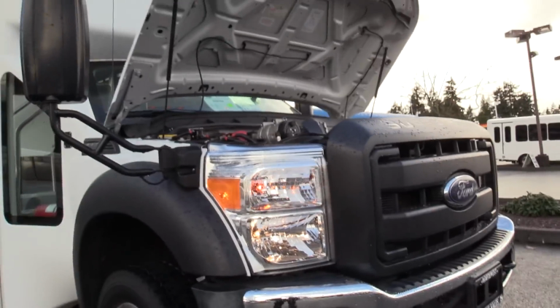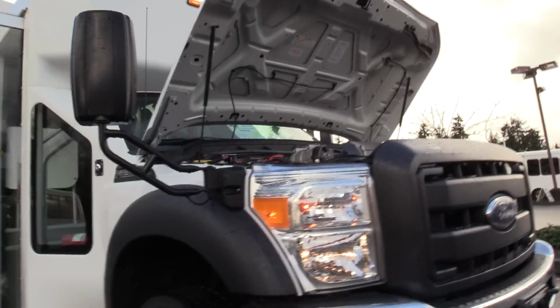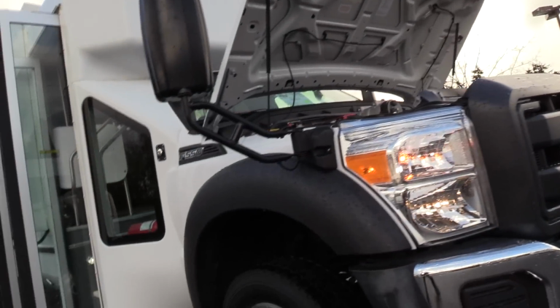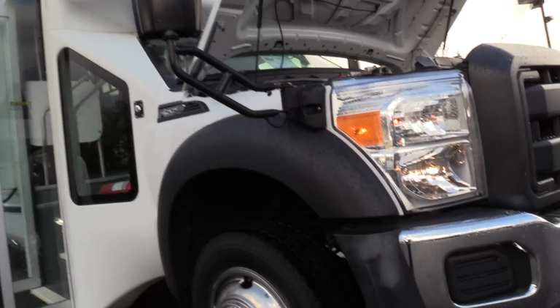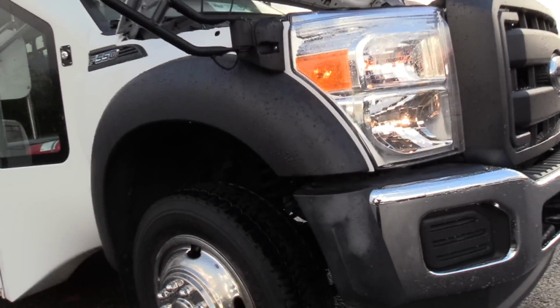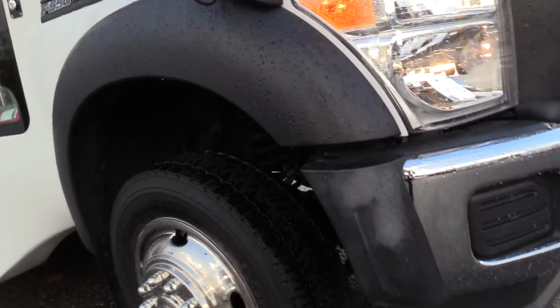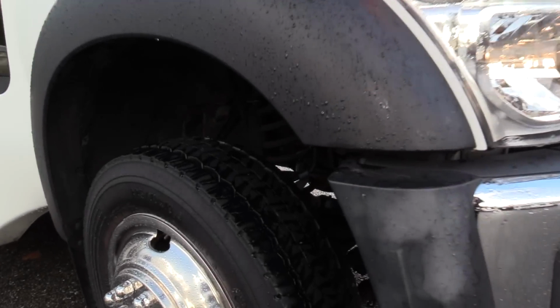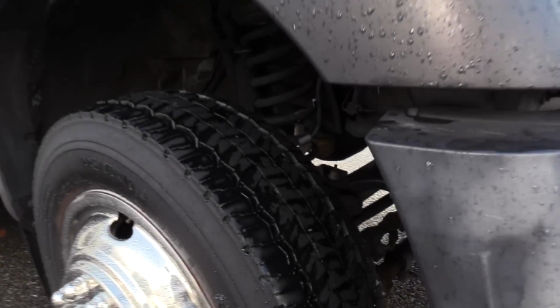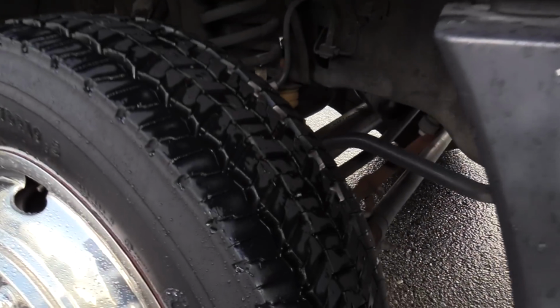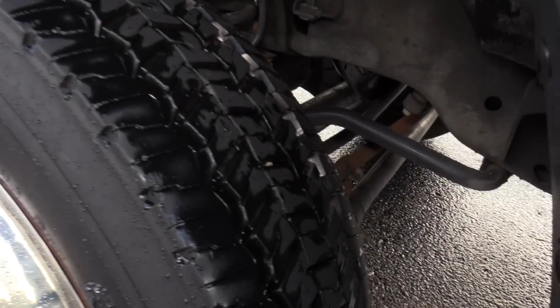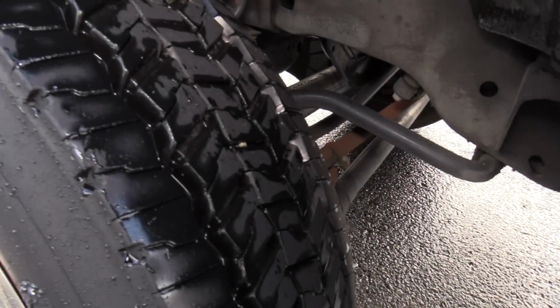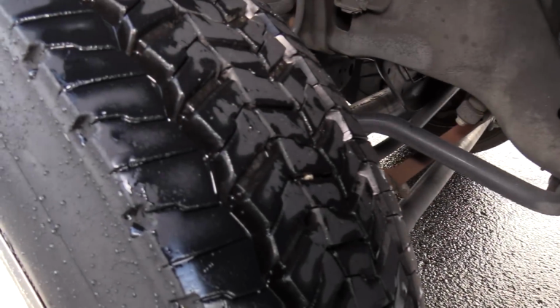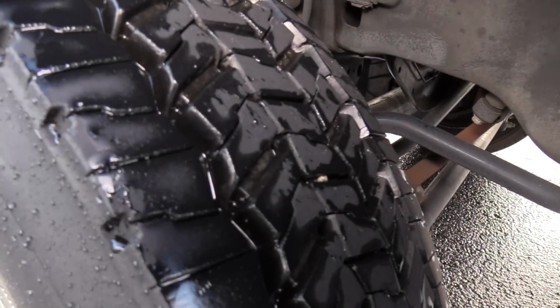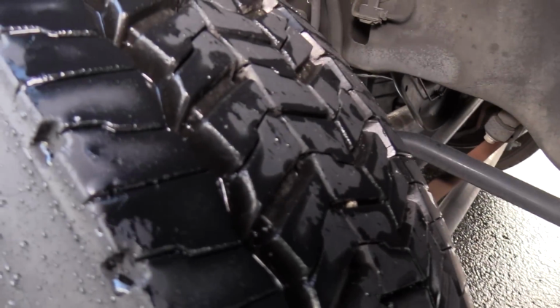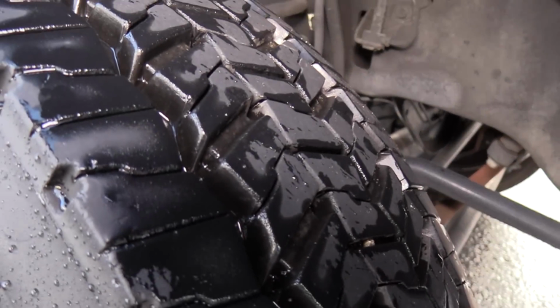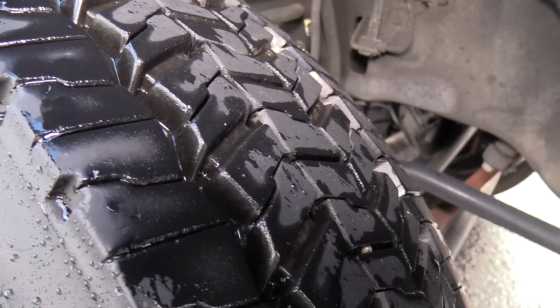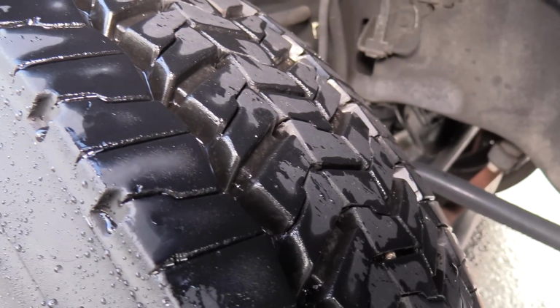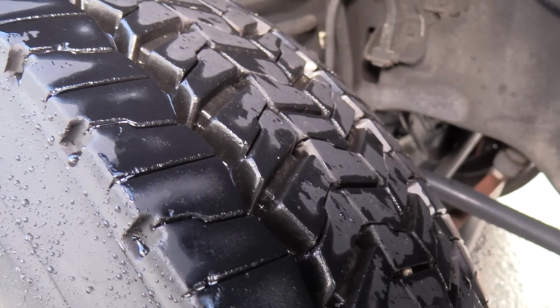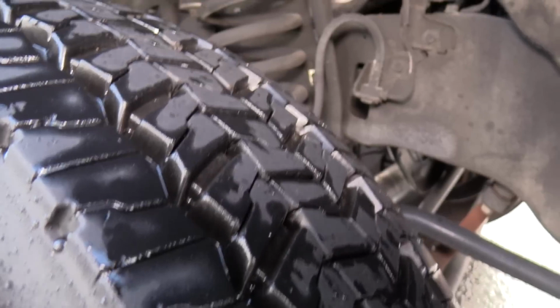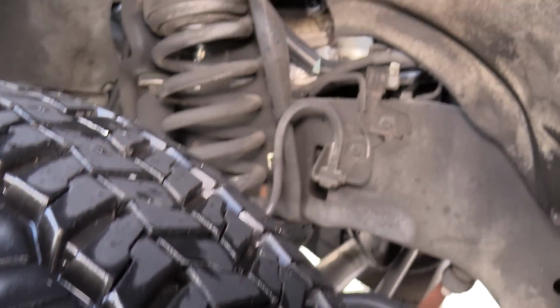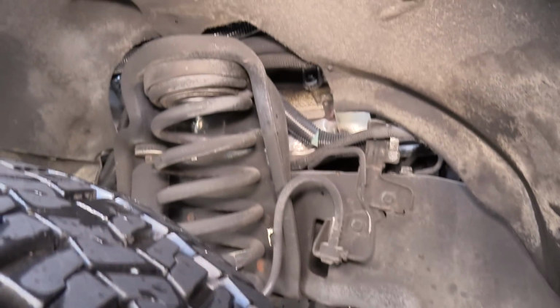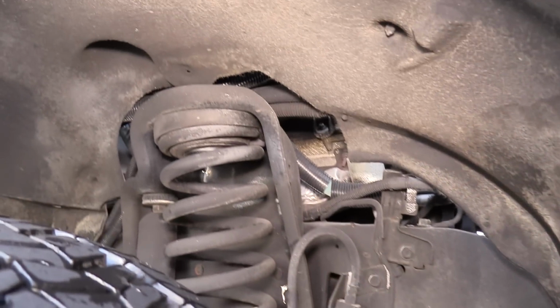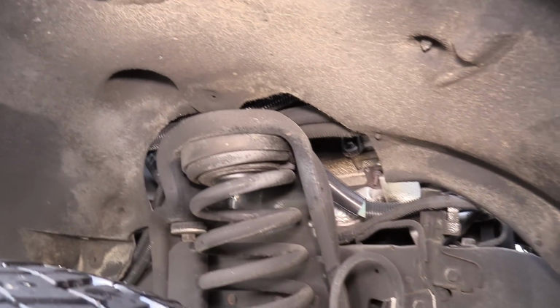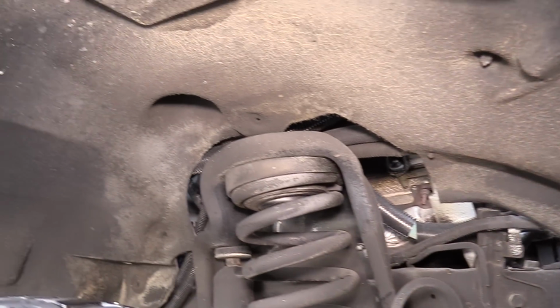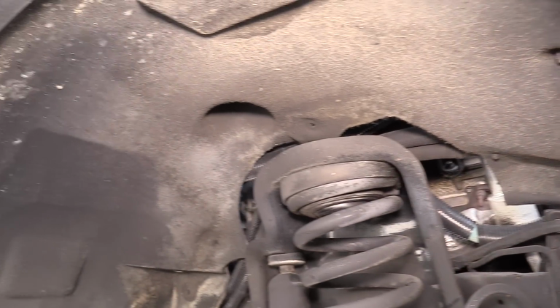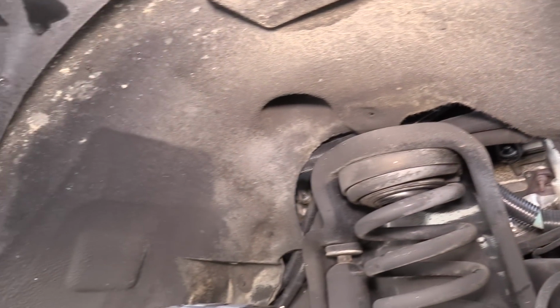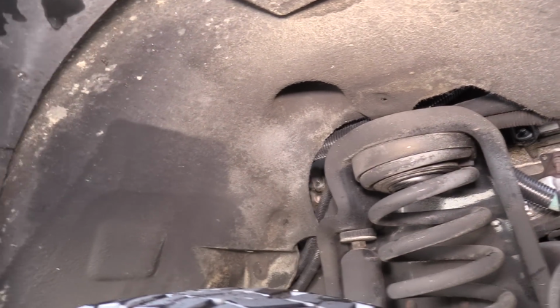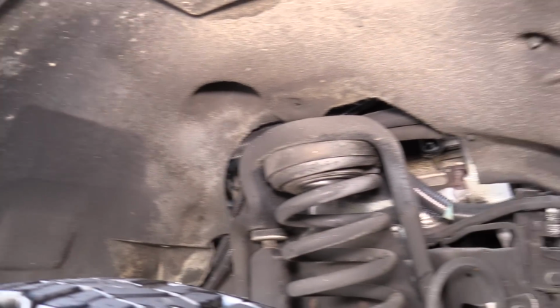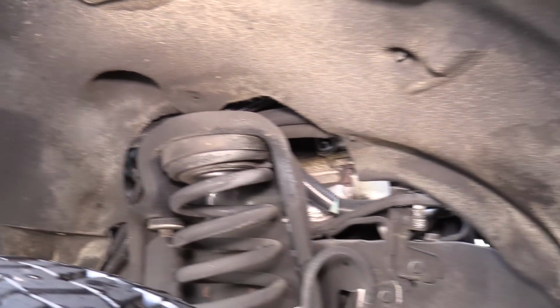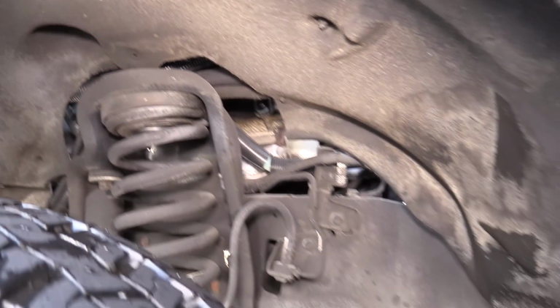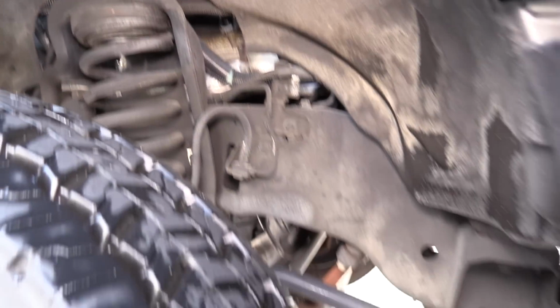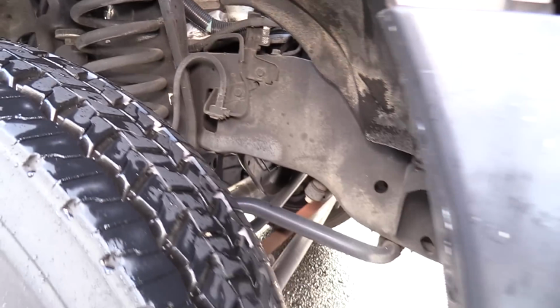Checking out the tires here — tires look good here in the front, knee deep in tire tread, looking good. Underneath — no rust, anything like that, looking good.